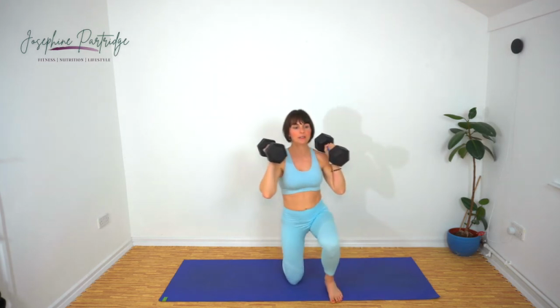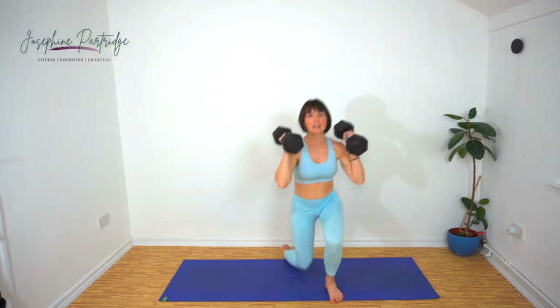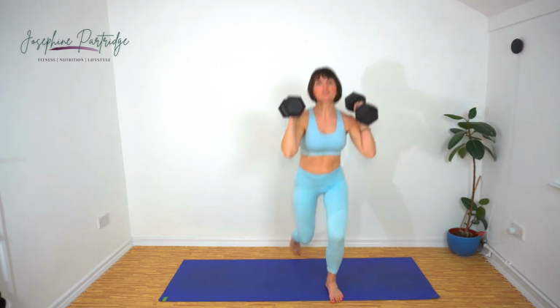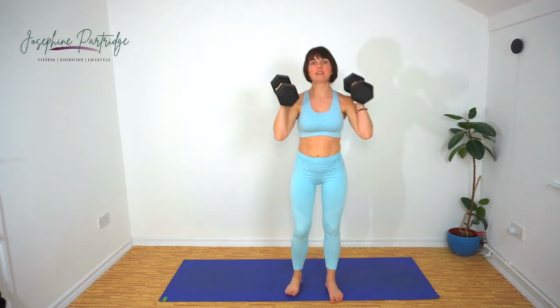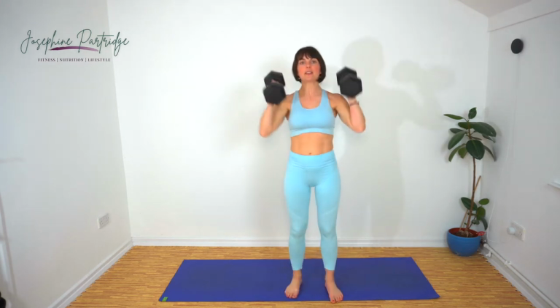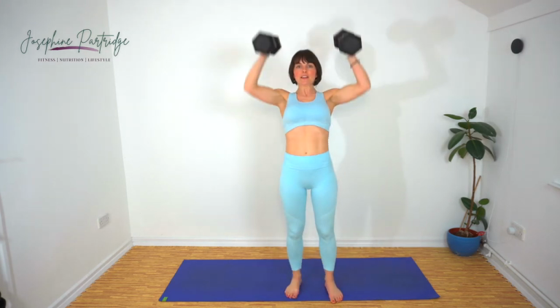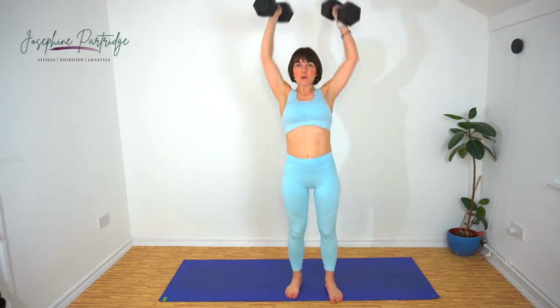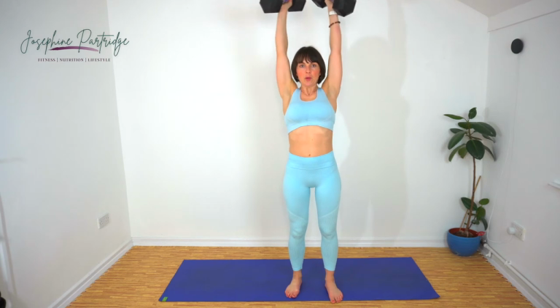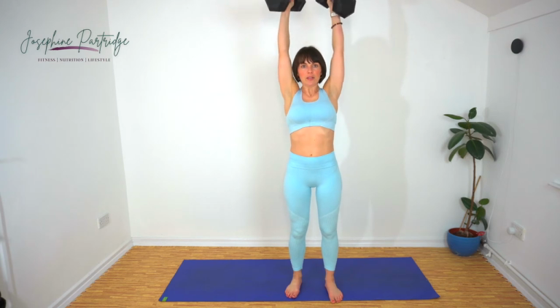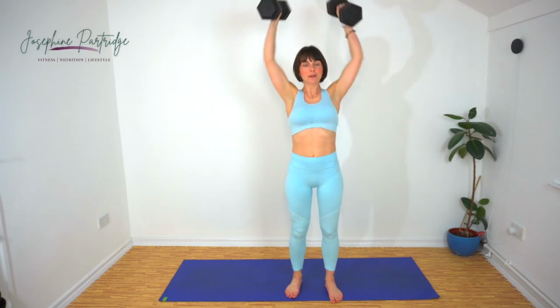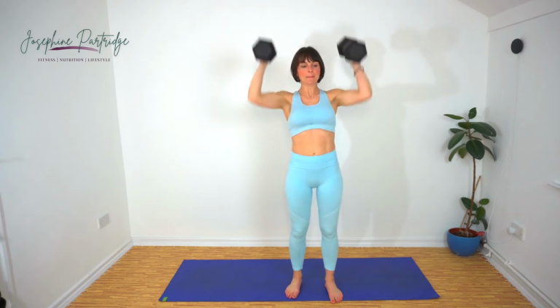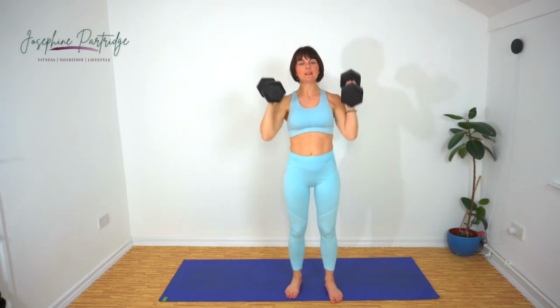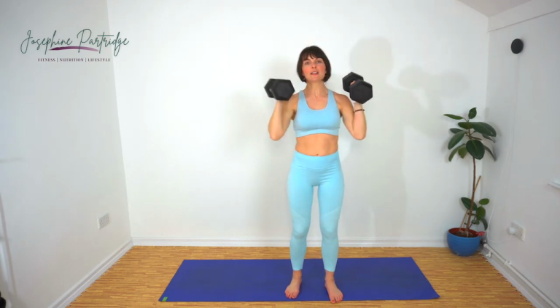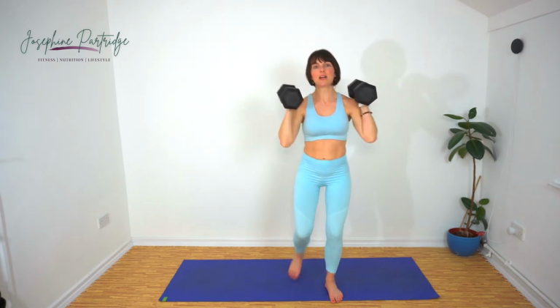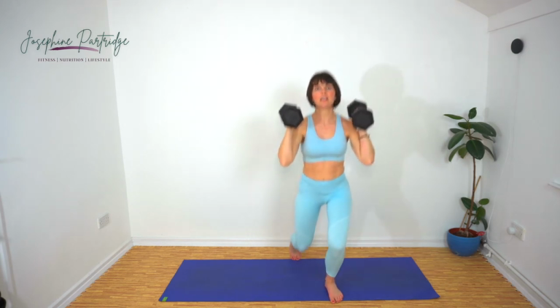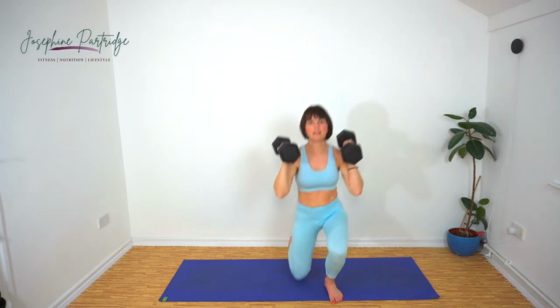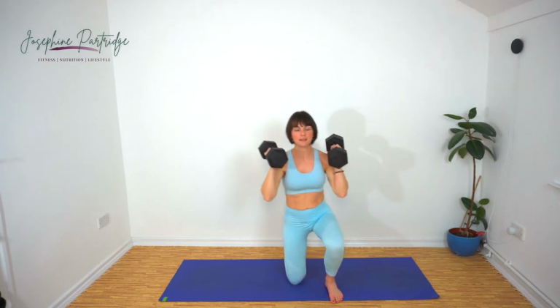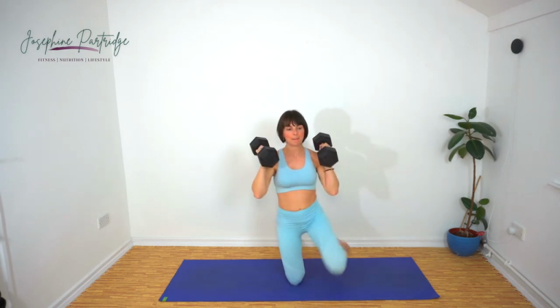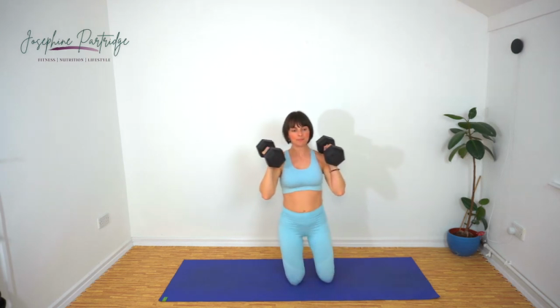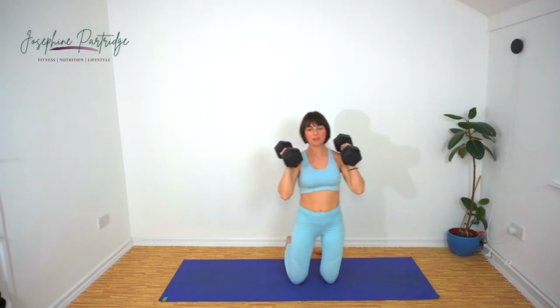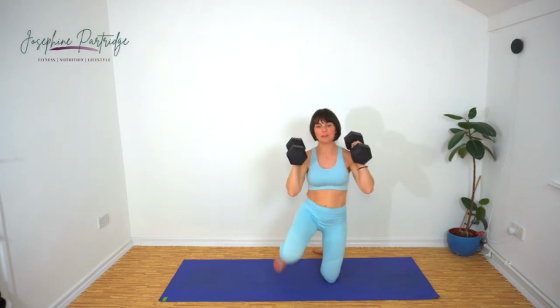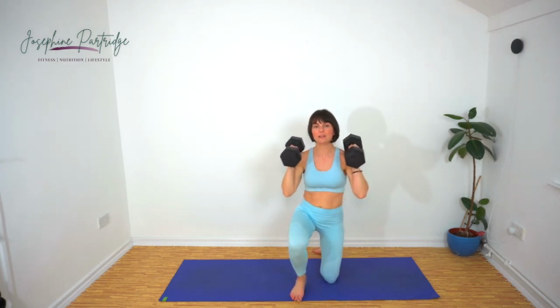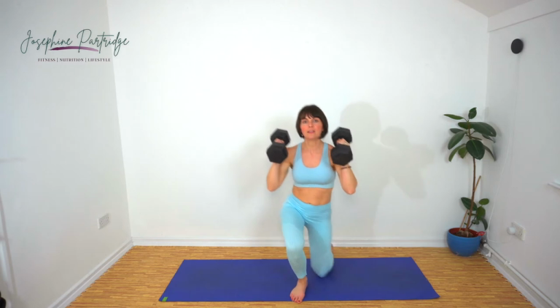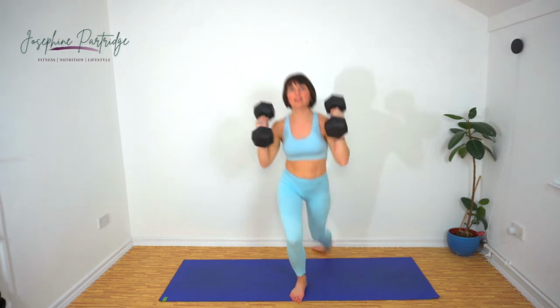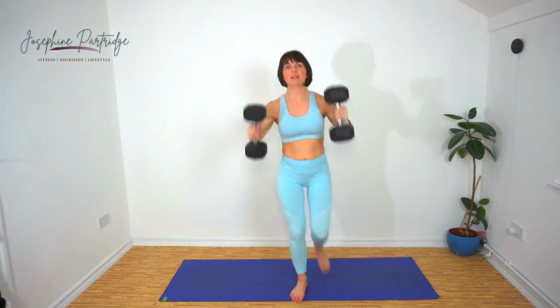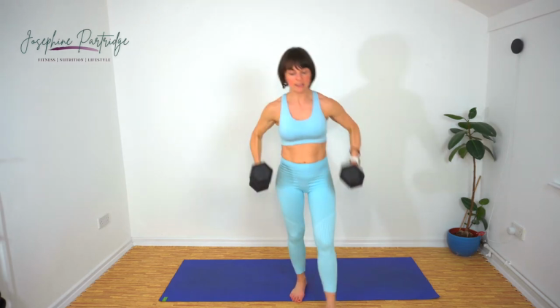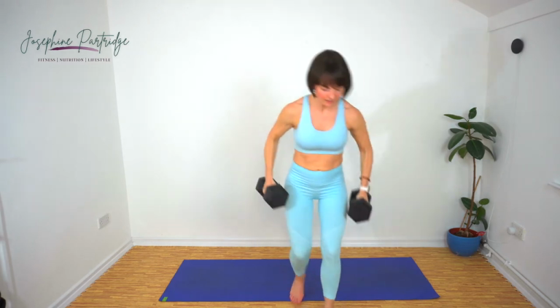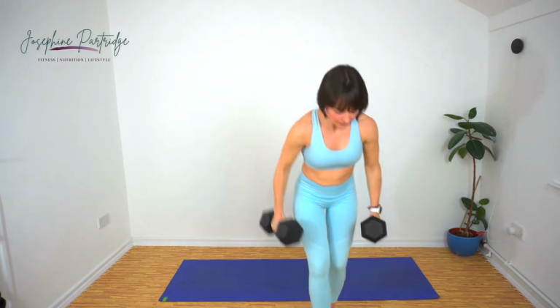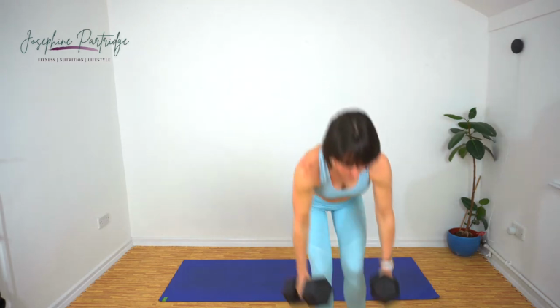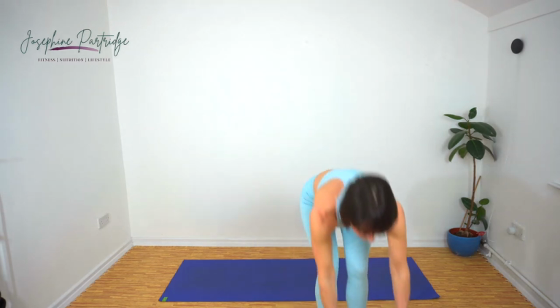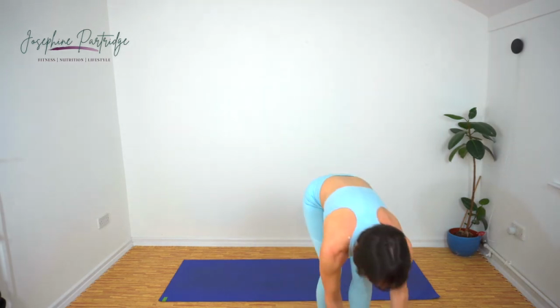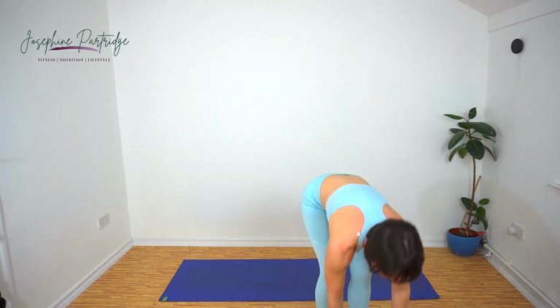Last few seconds. Well done — dump the weights back down.